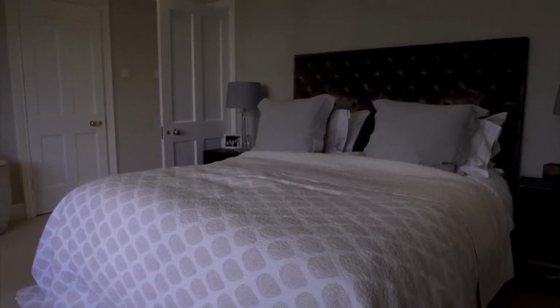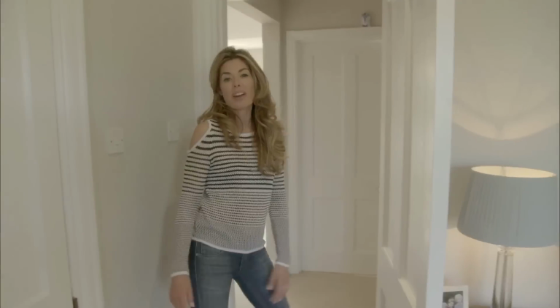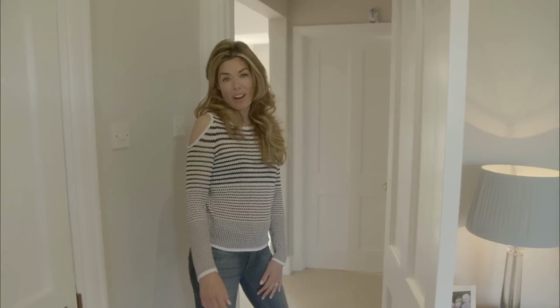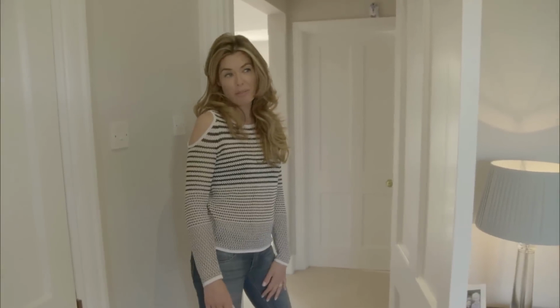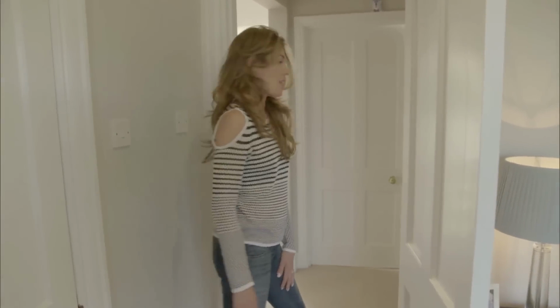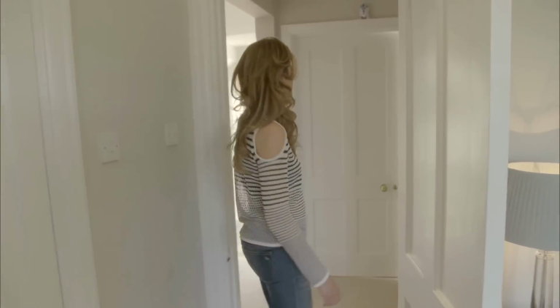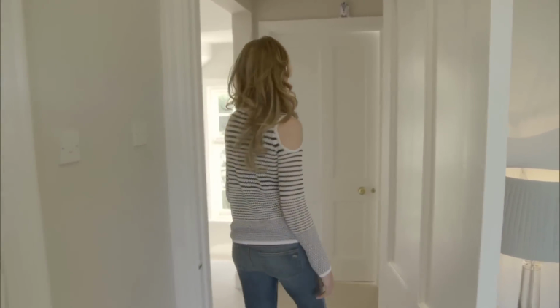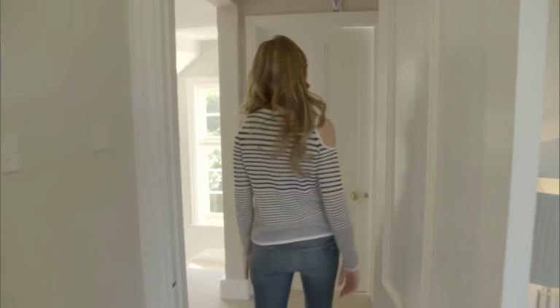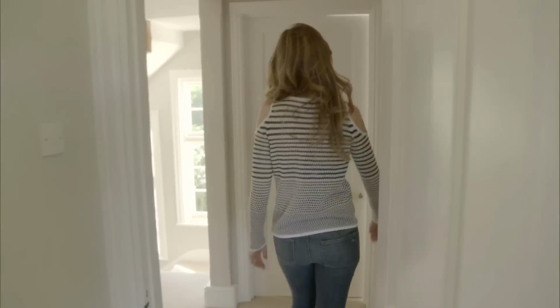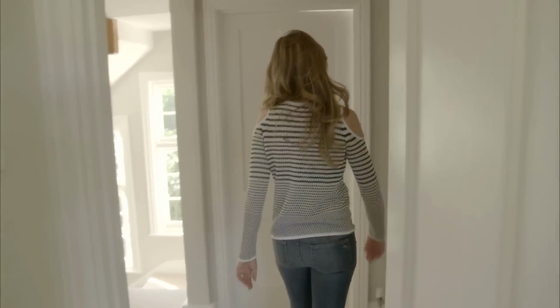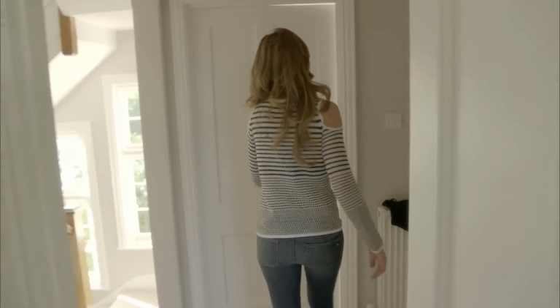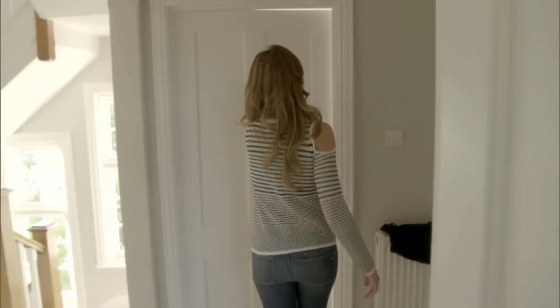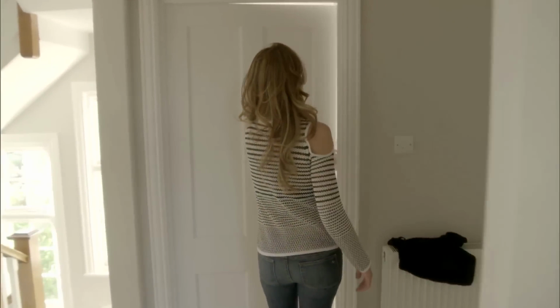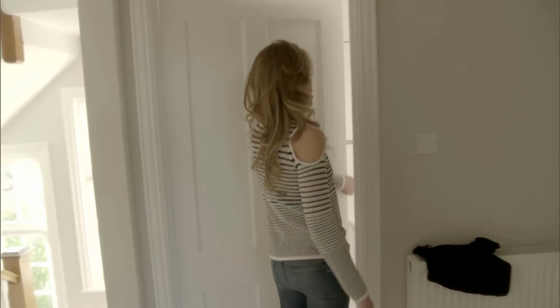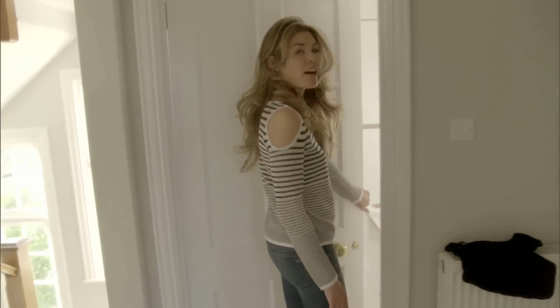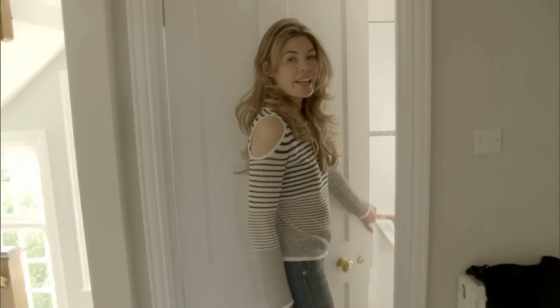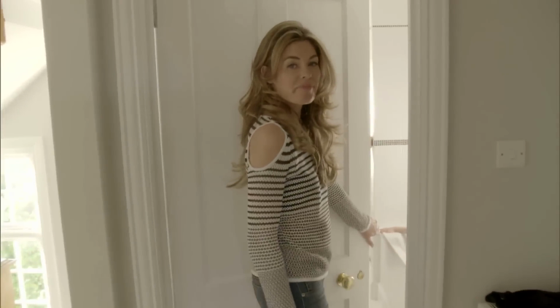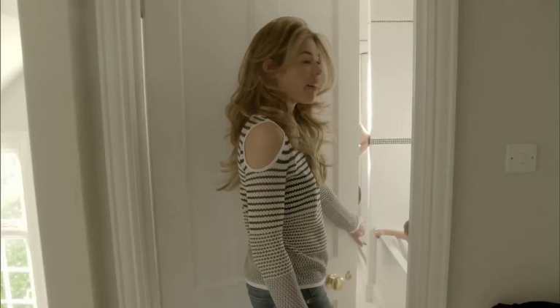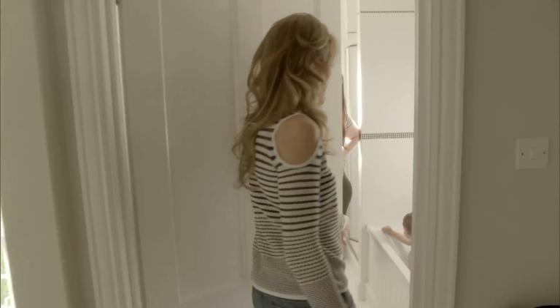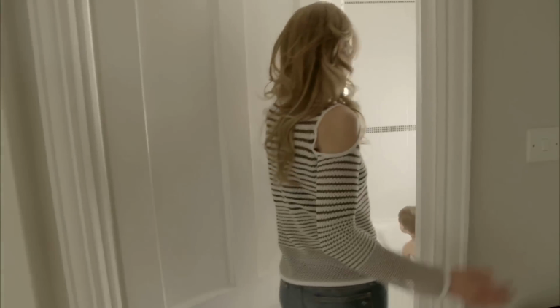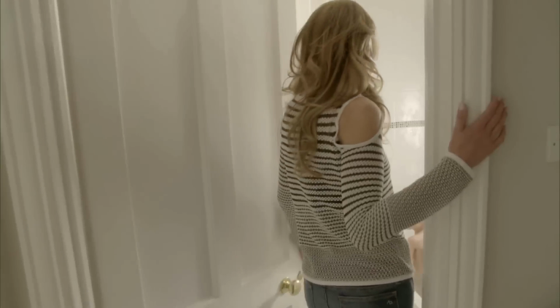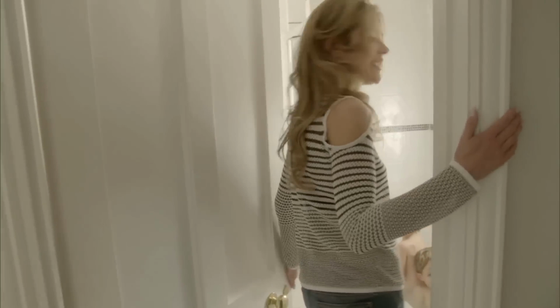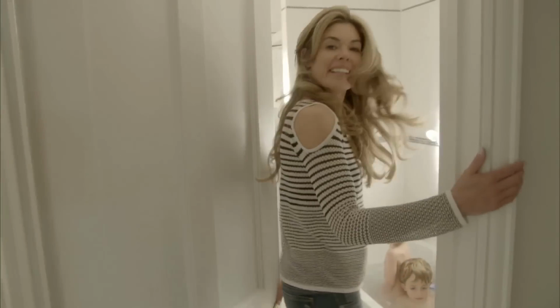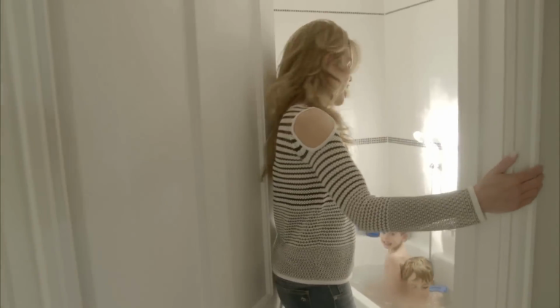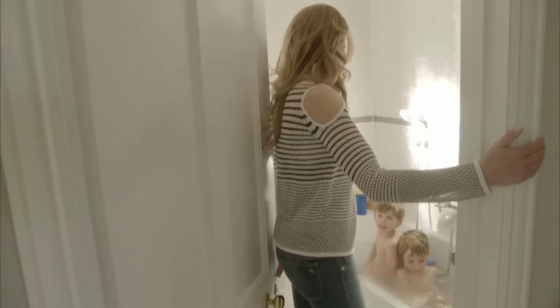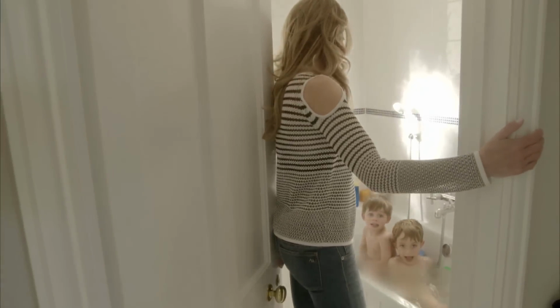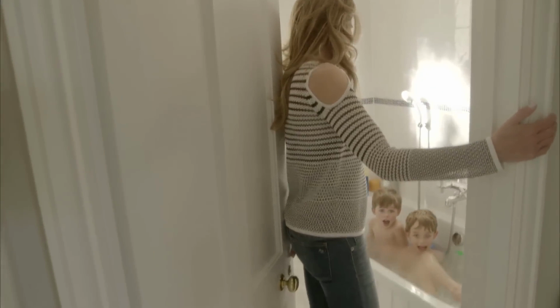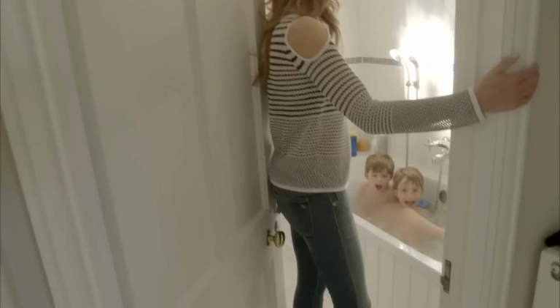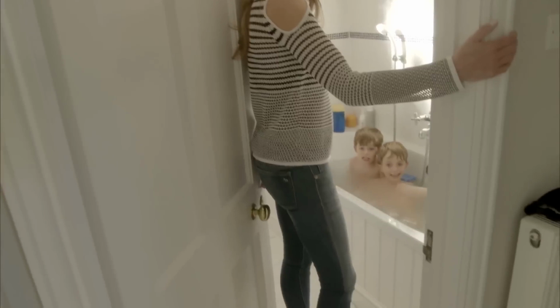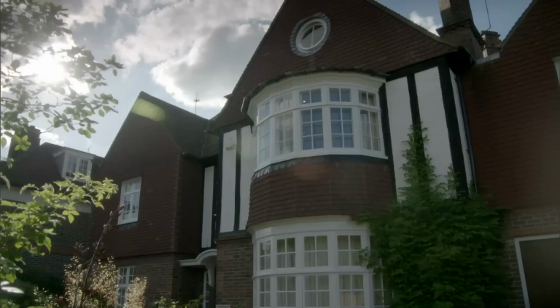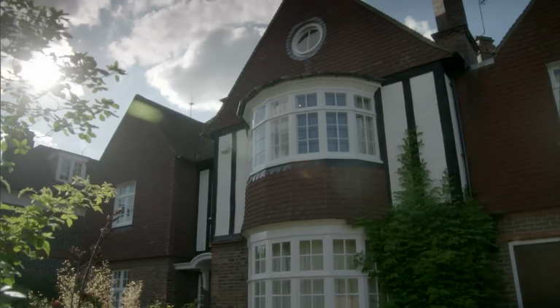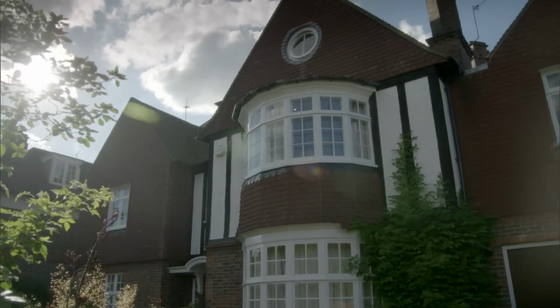I hope you've had fun coming around the house with me. And now it's back to kids' bath time. Bye — say hi, boys! Hi. Thanks for coming.